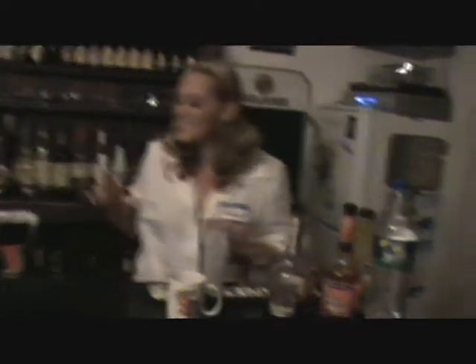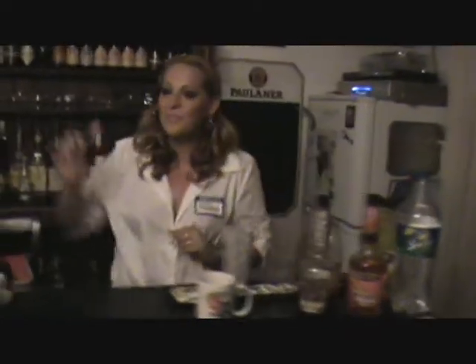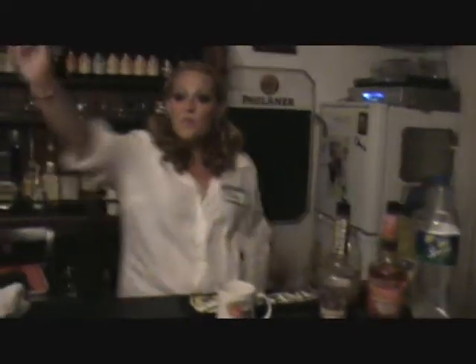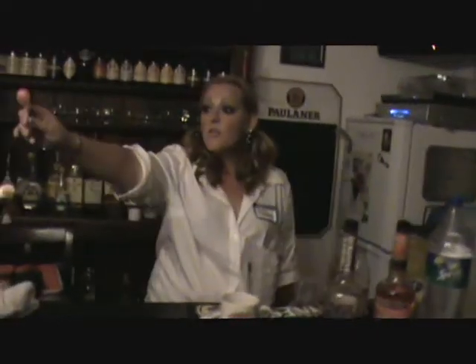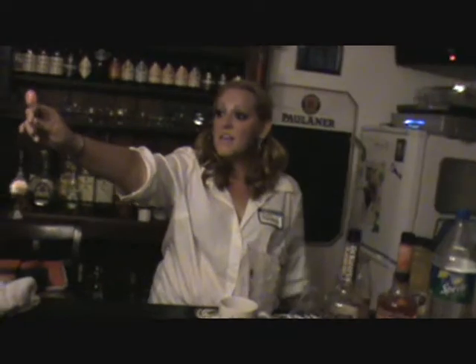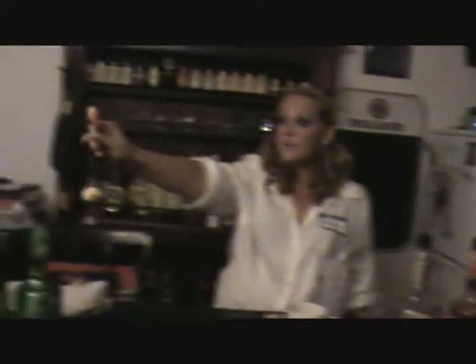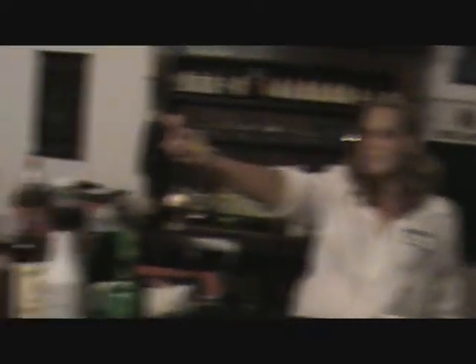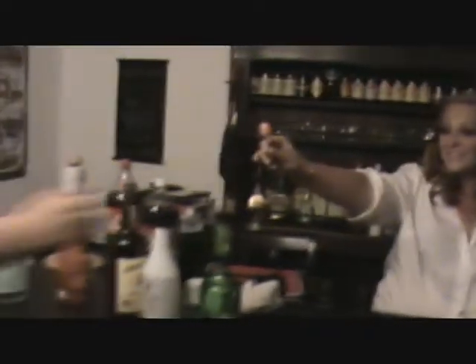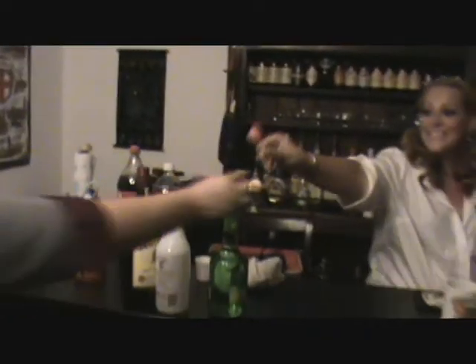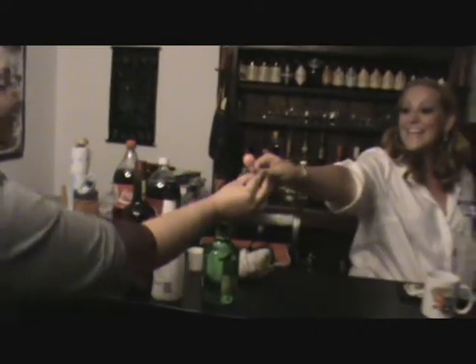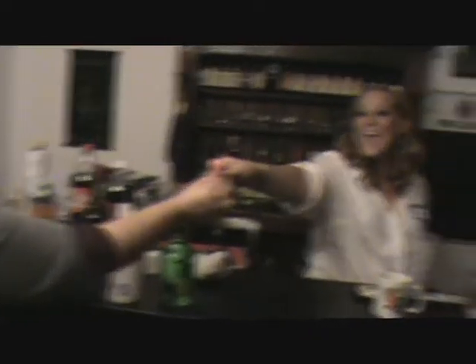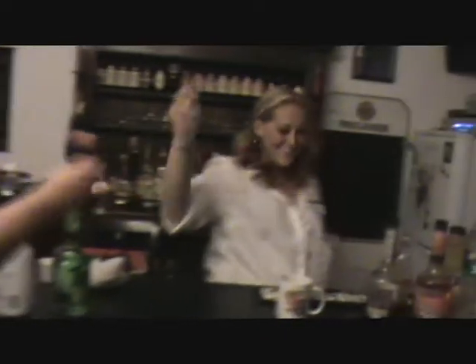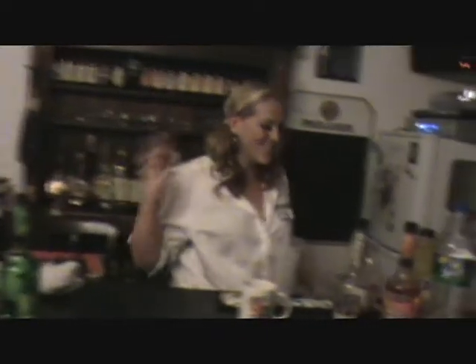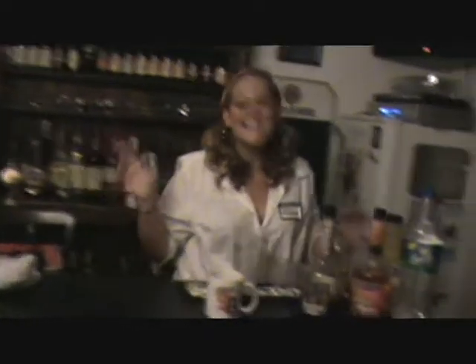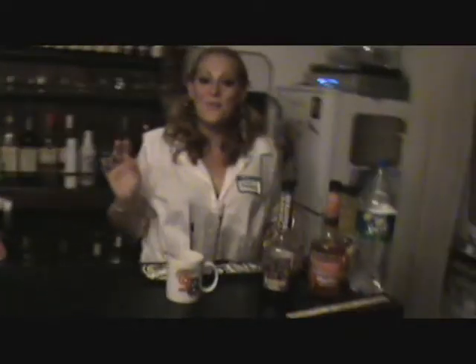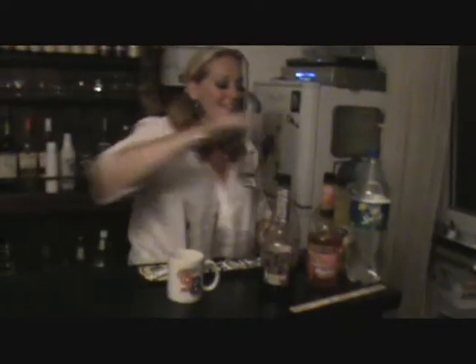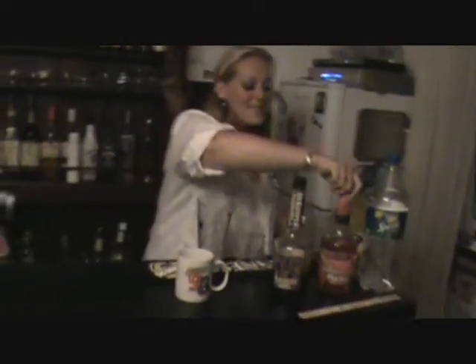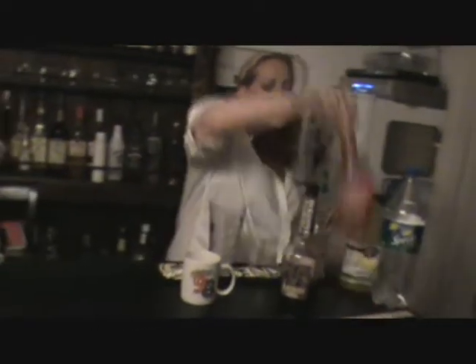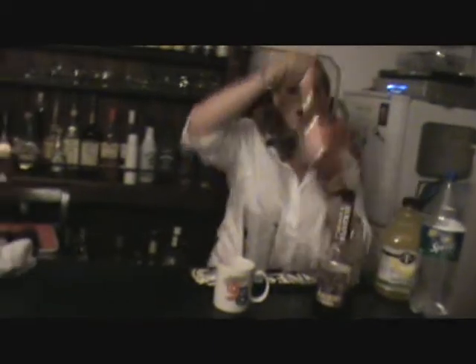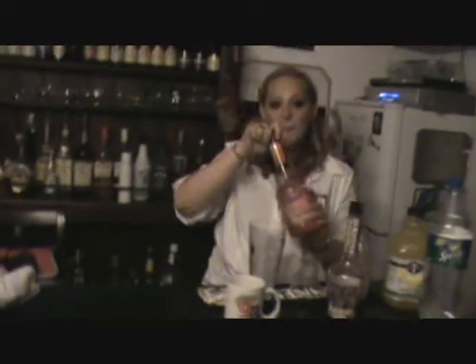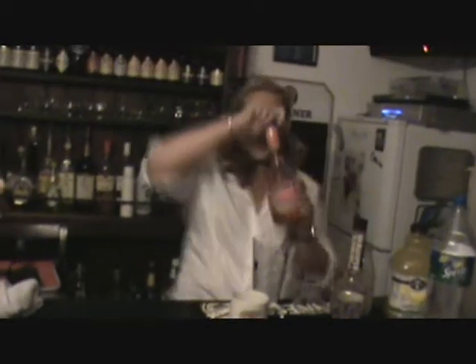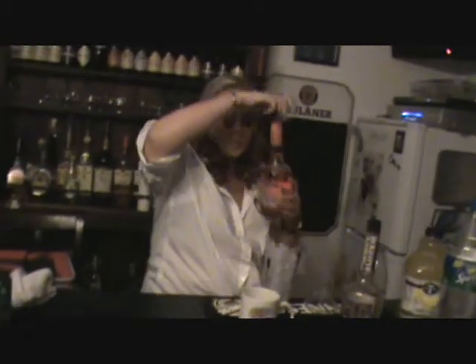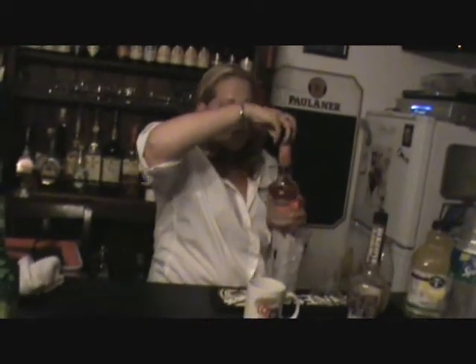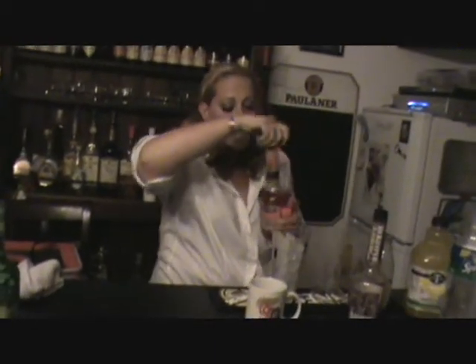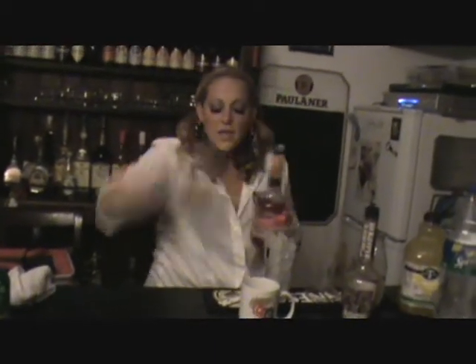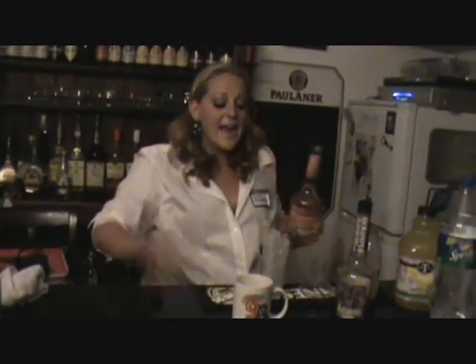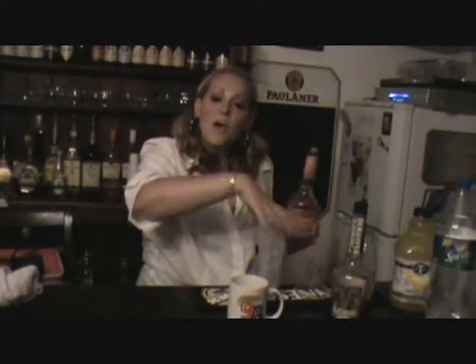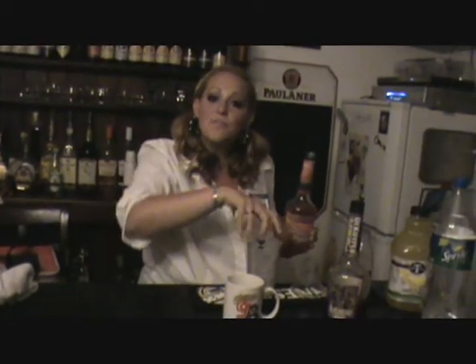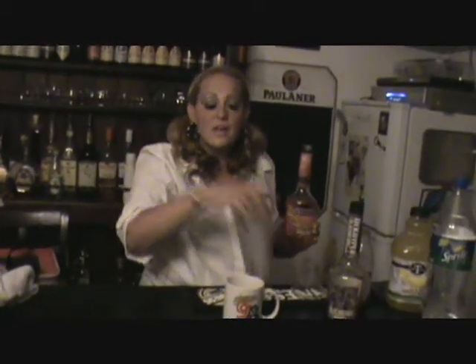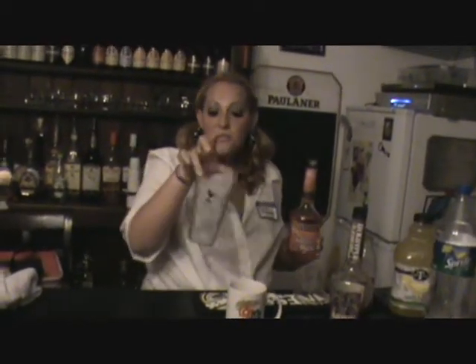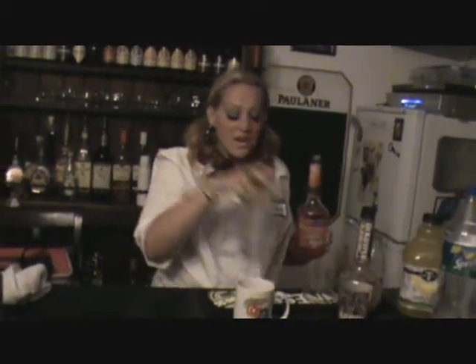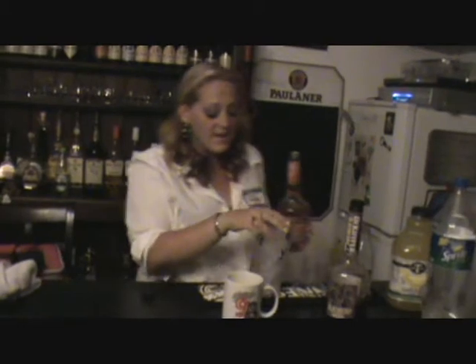Will you hold my sucker? Thank you. So, what we start off with is Watermelon Pucker. And as always for me, I start off with a shaker of ice.